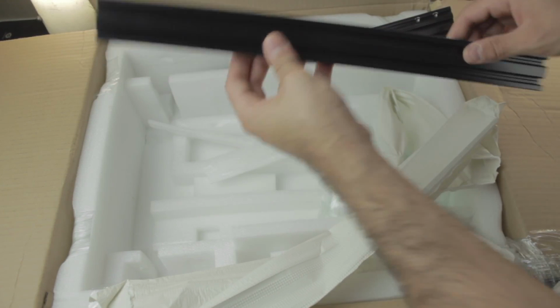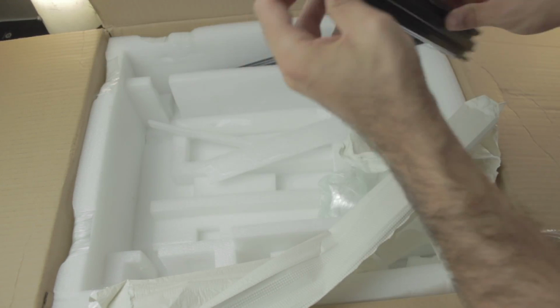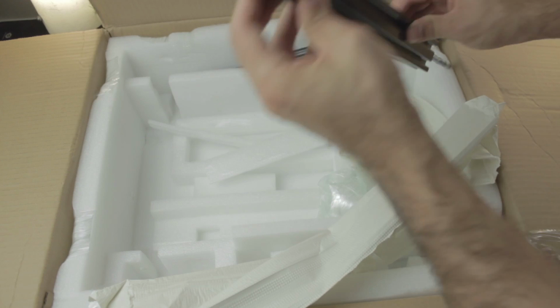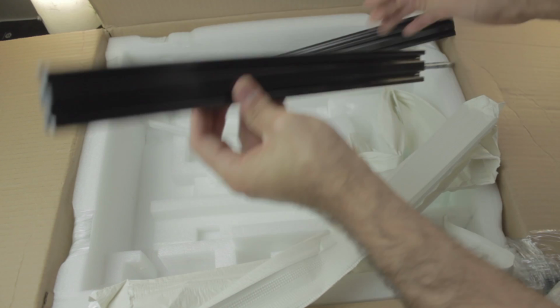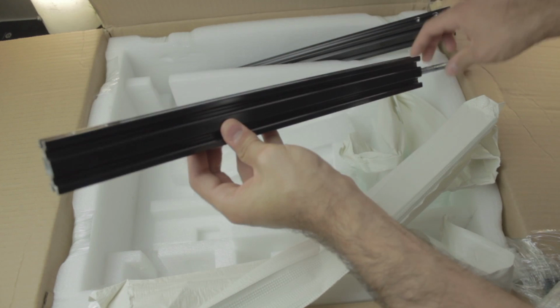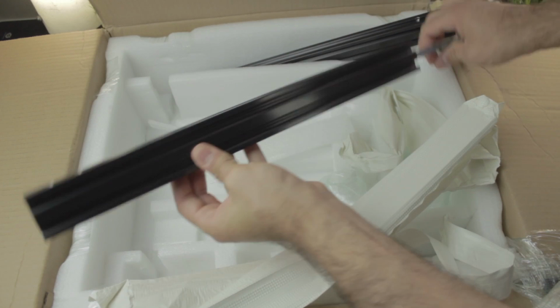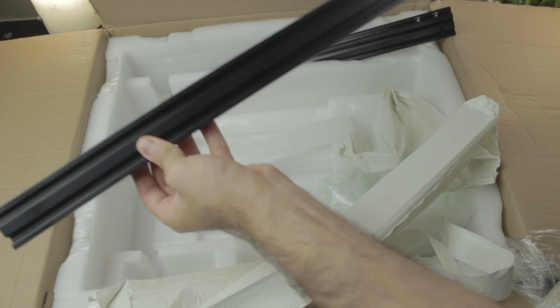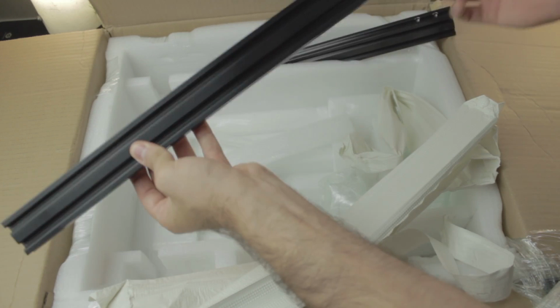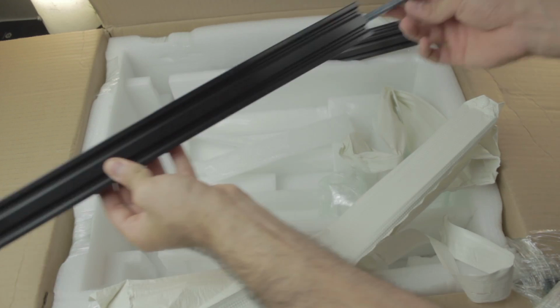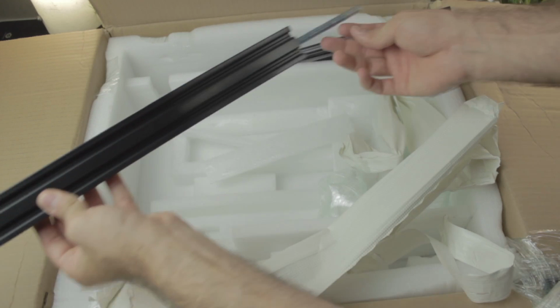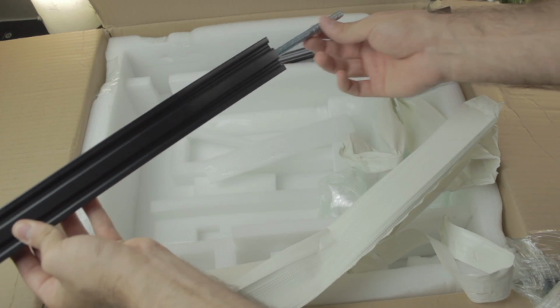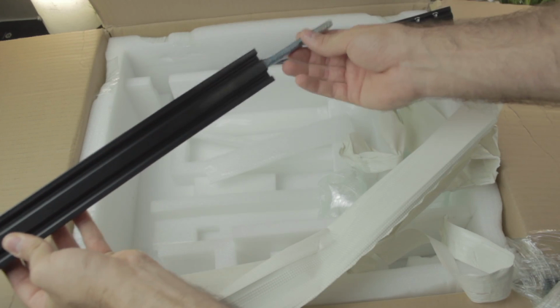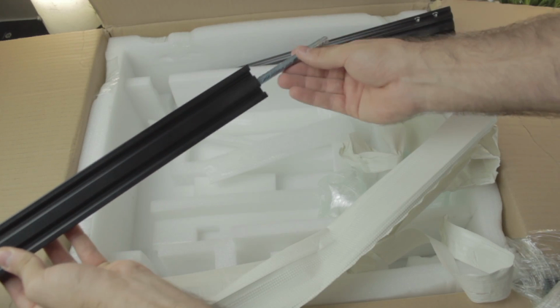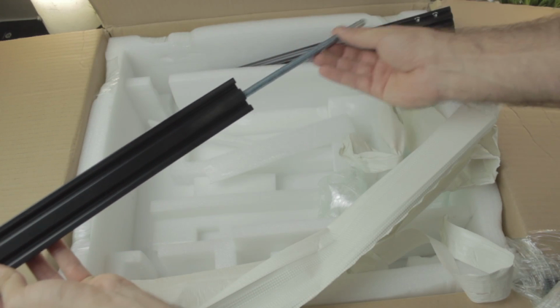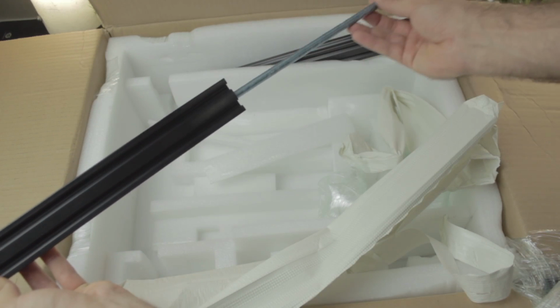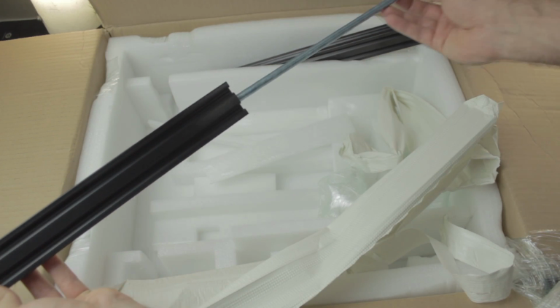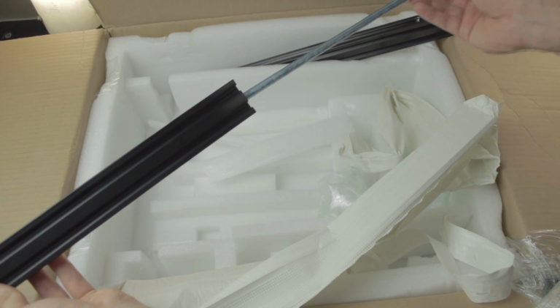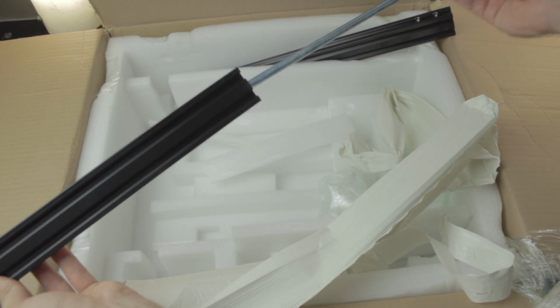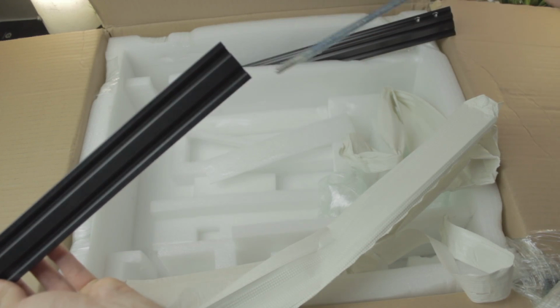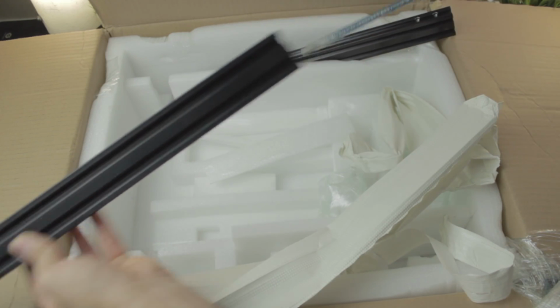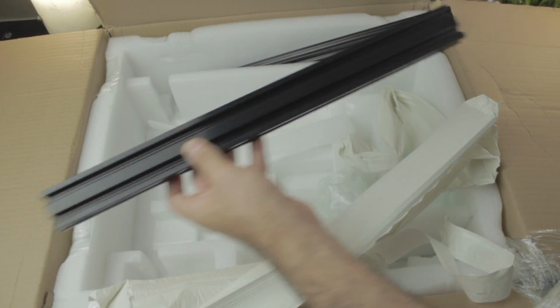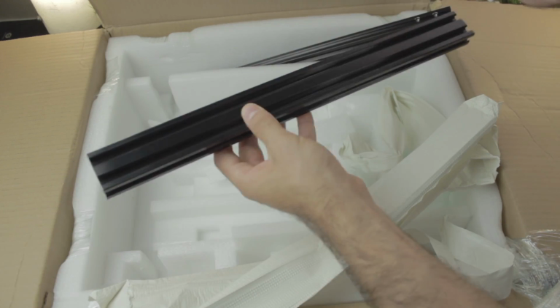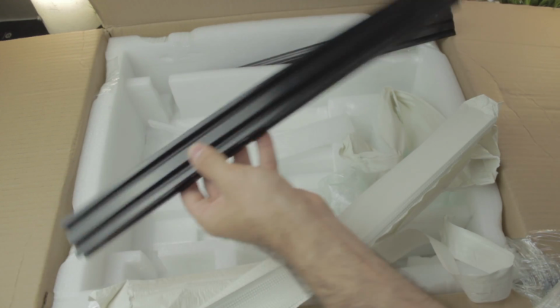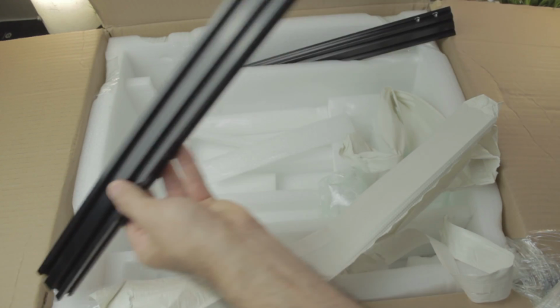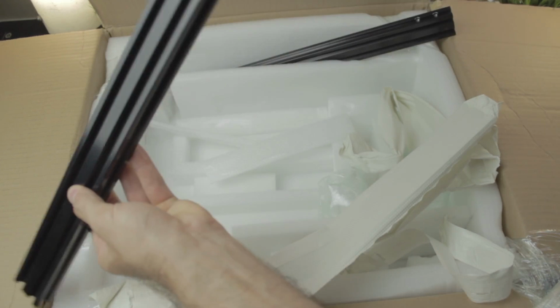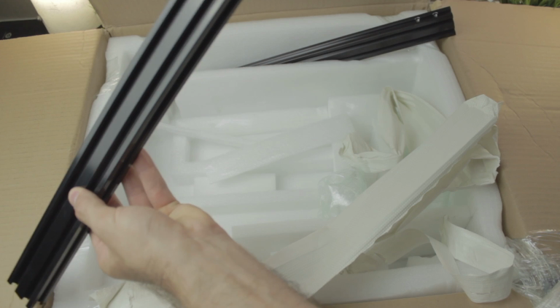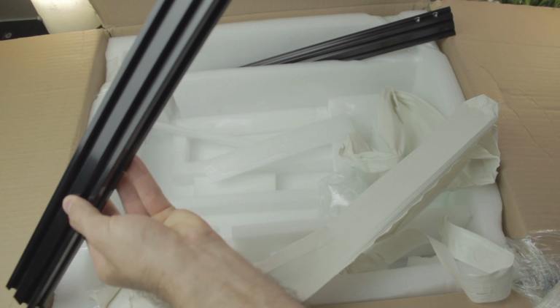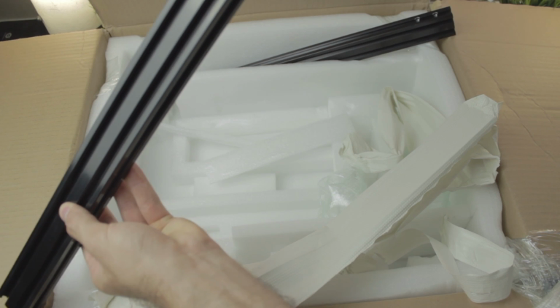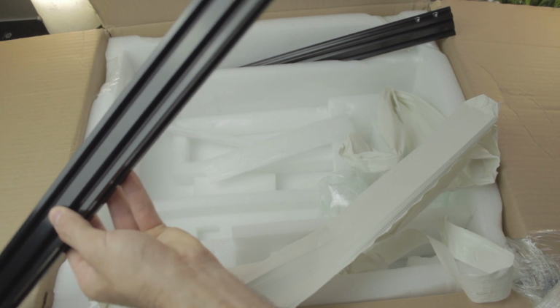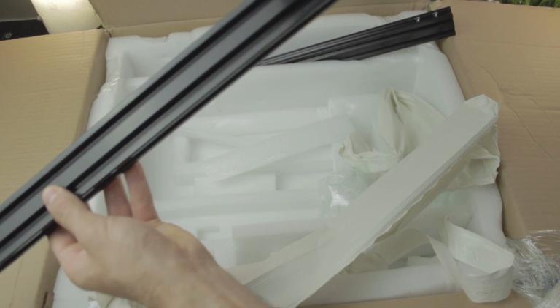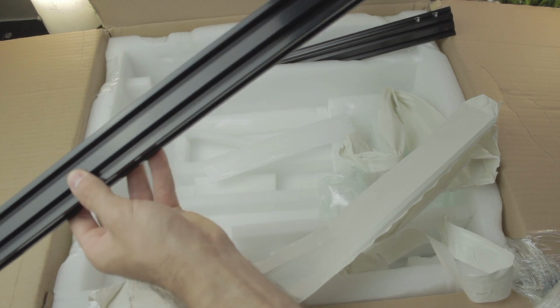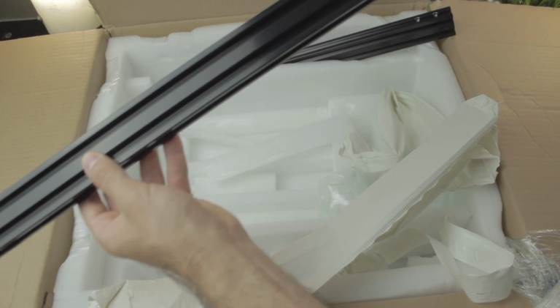Inside one of the profiles we have the T8 rod that will drive the X-axis bridge up and down — a smart place to store it and avoid any possible bends.